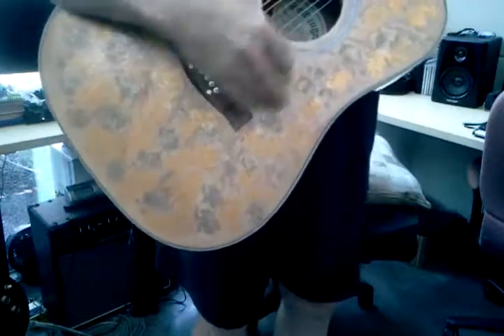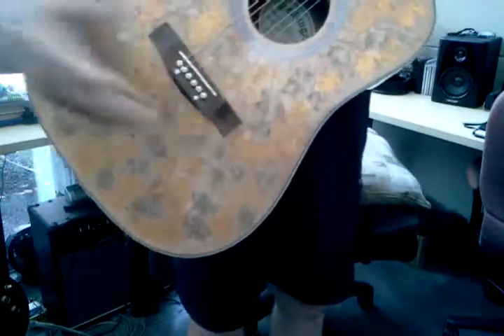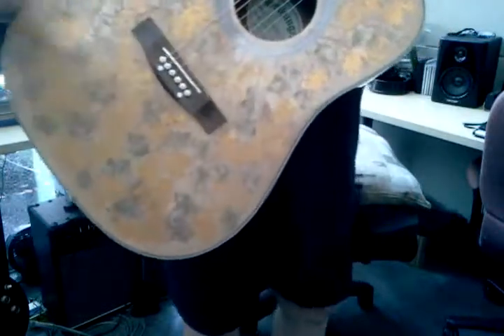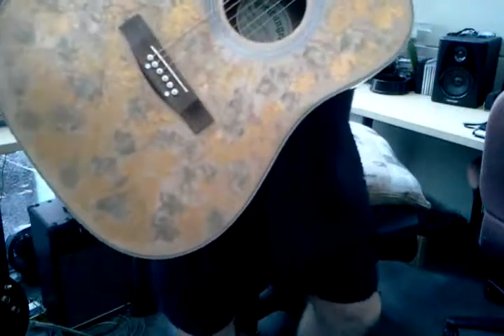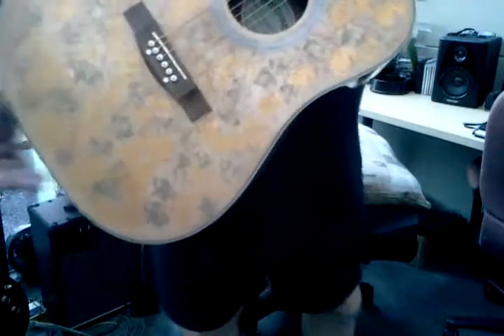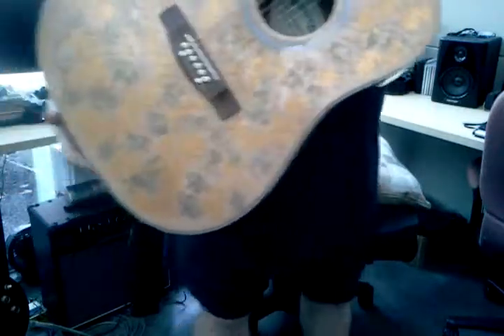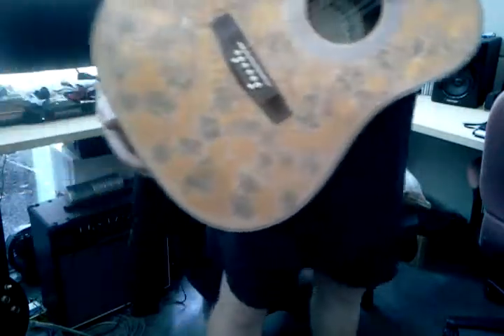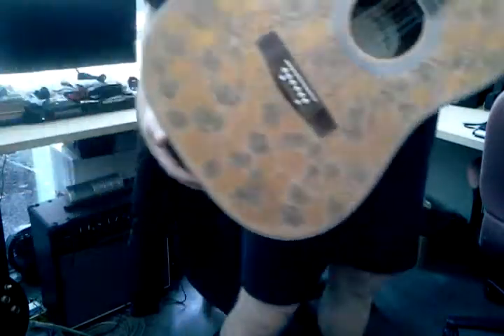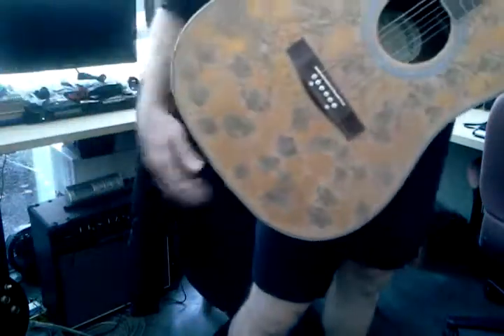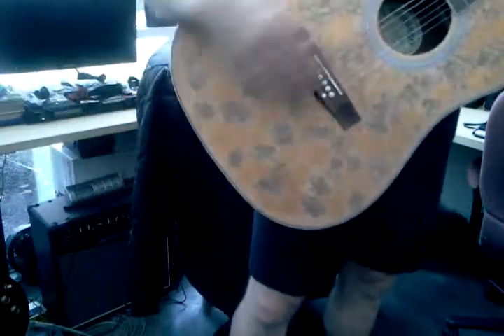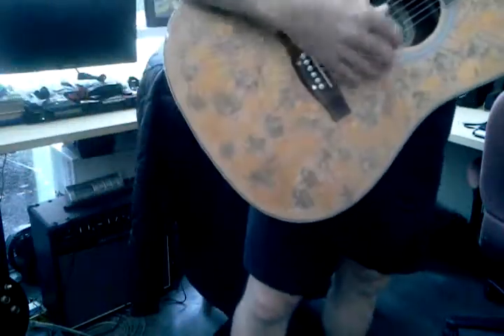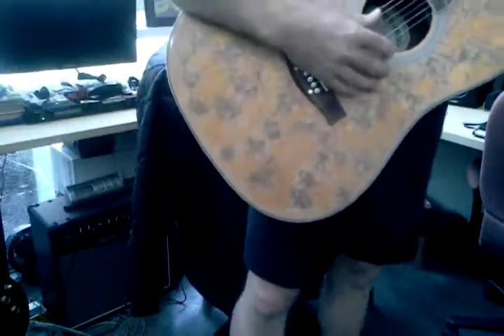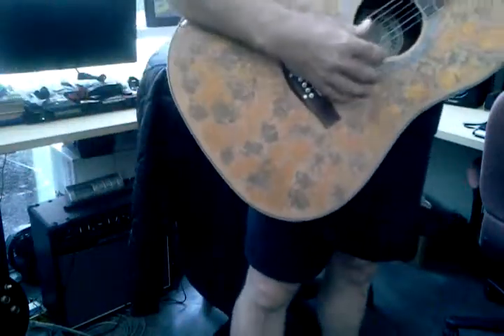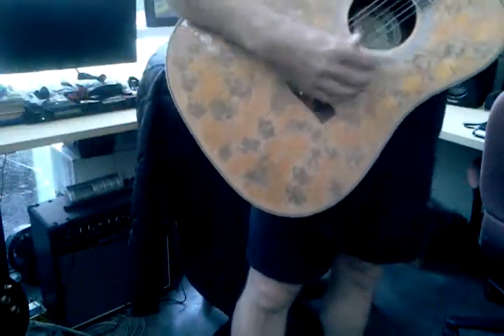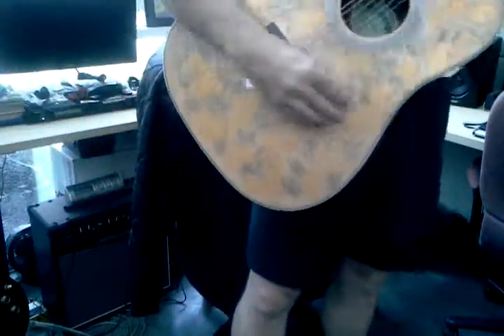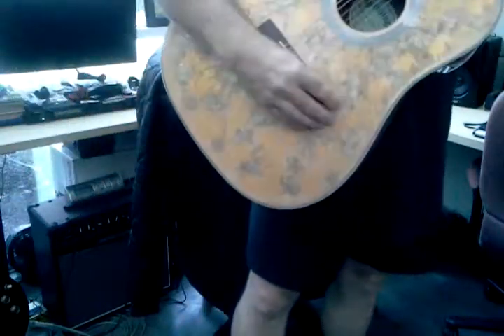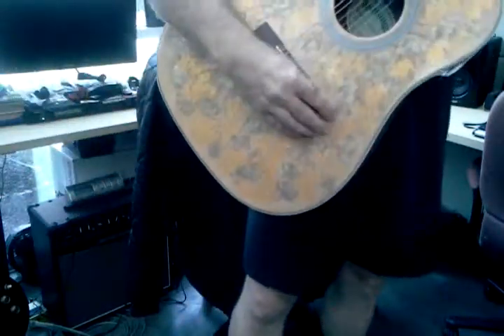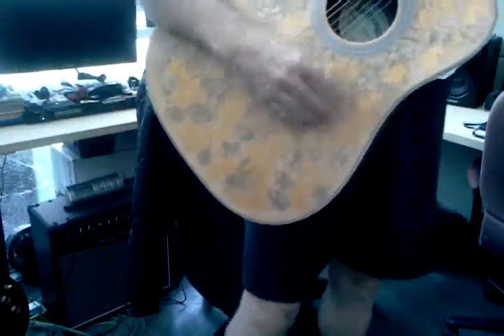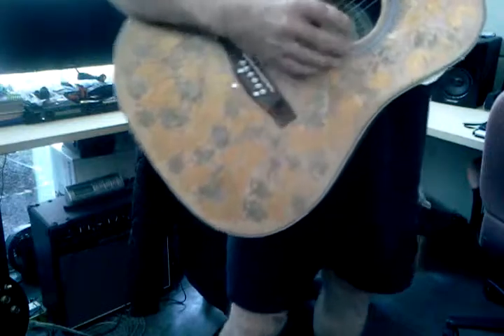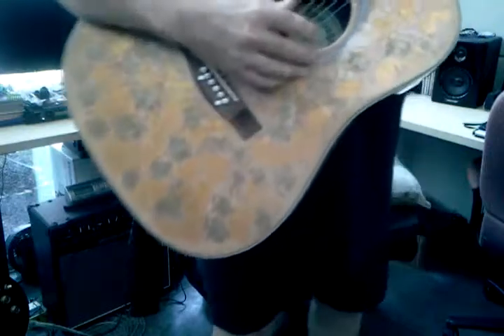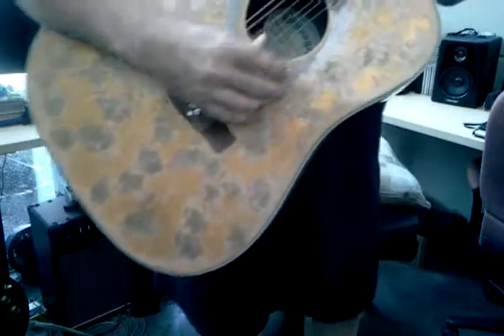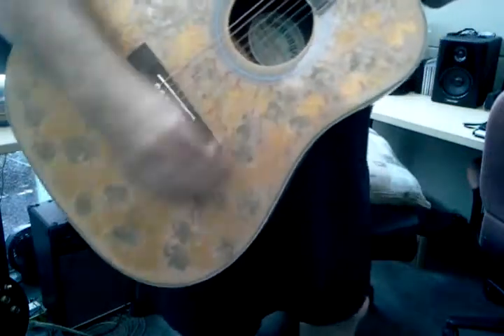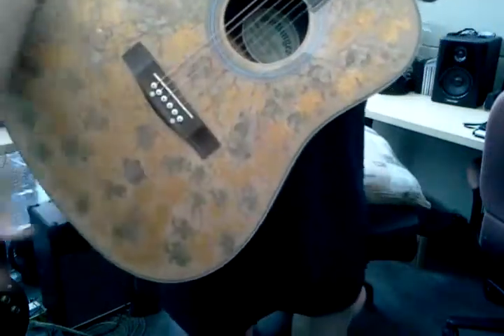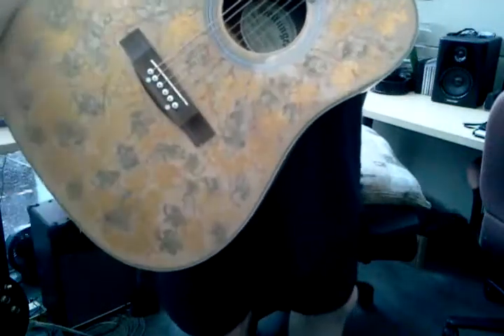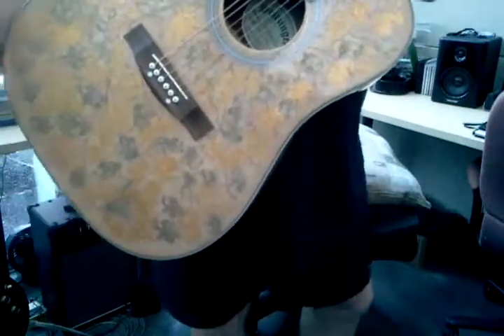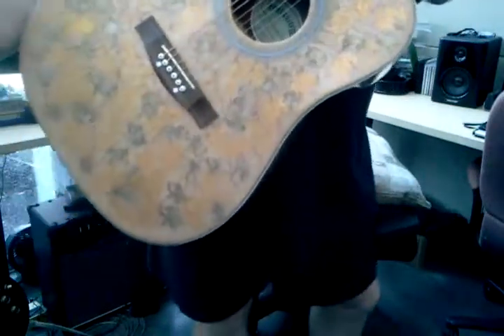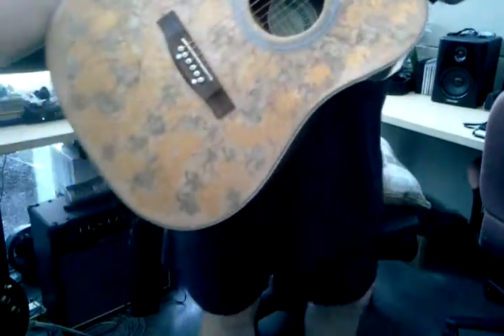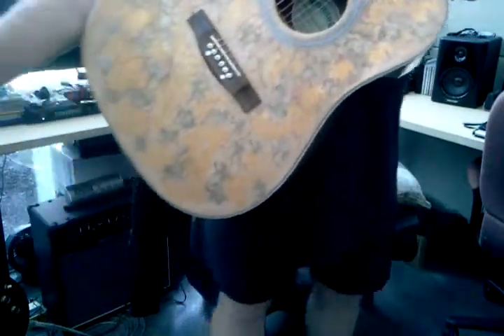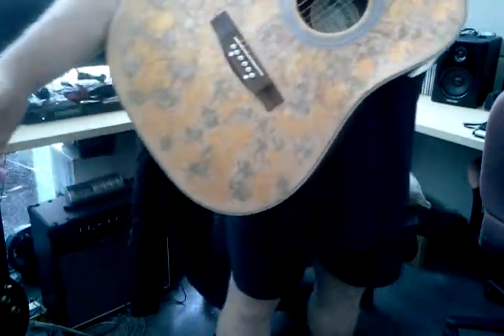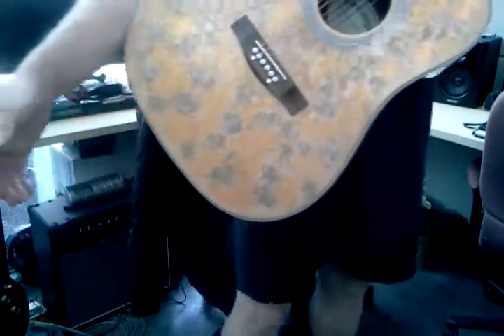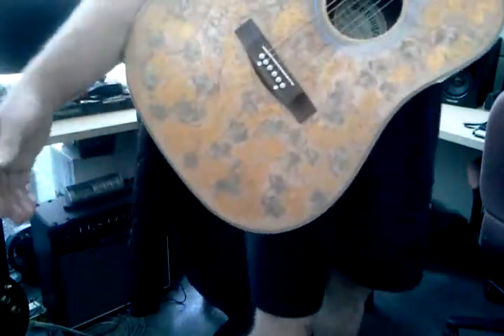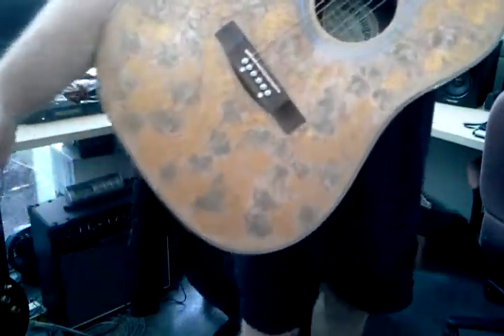Anyway, it's a gorgeous guitar. It has a beautiful sound. It rings — it's a beautiful guitar.